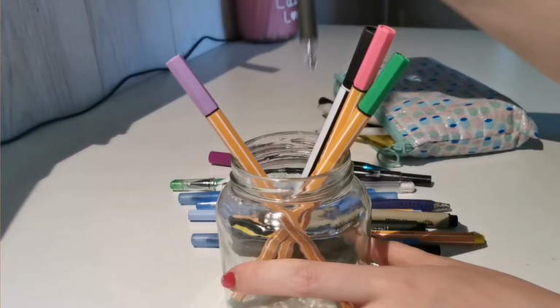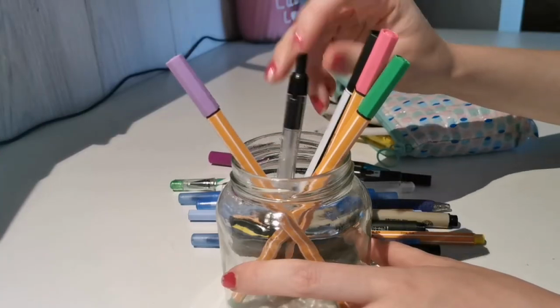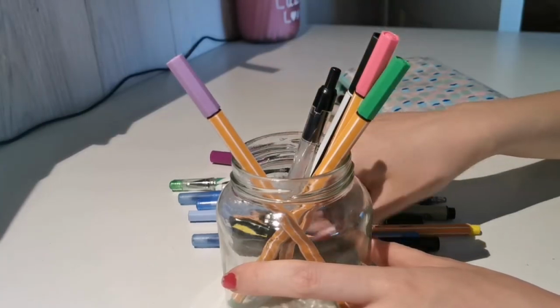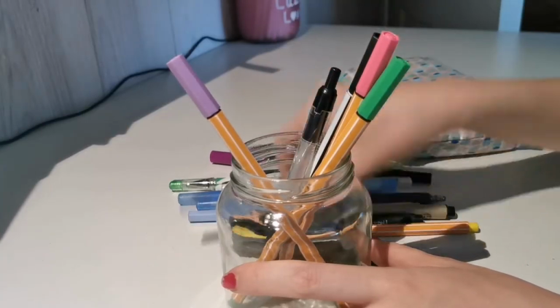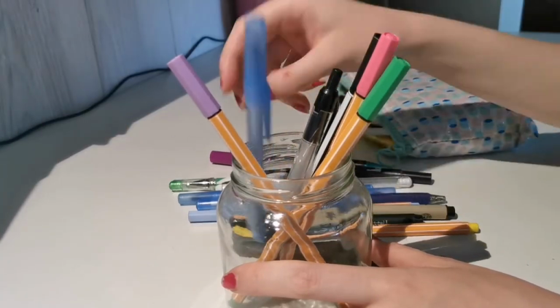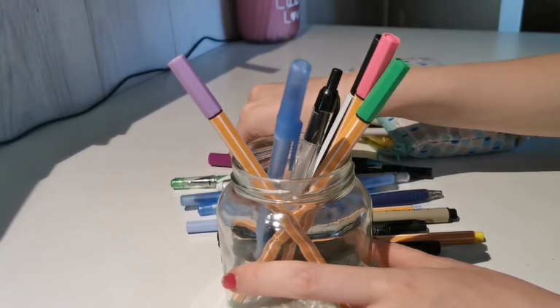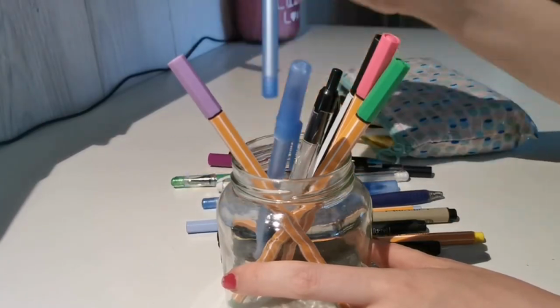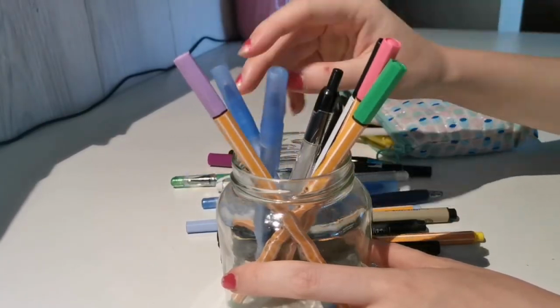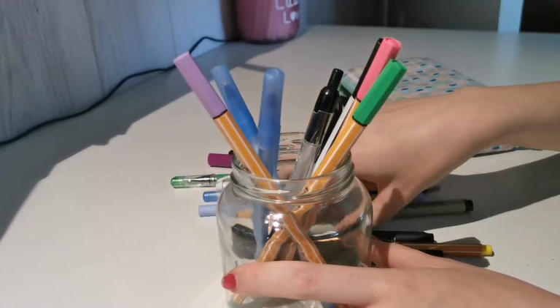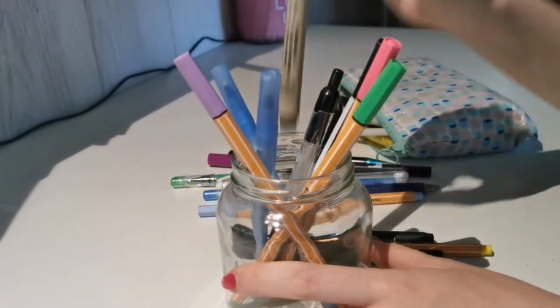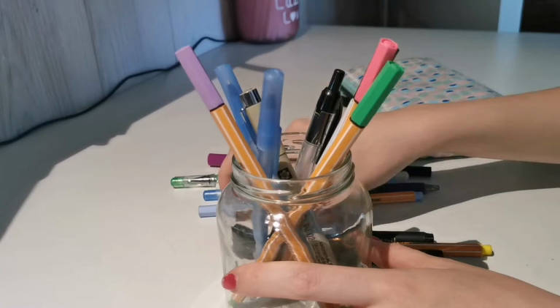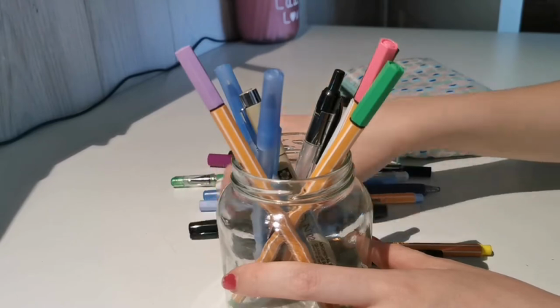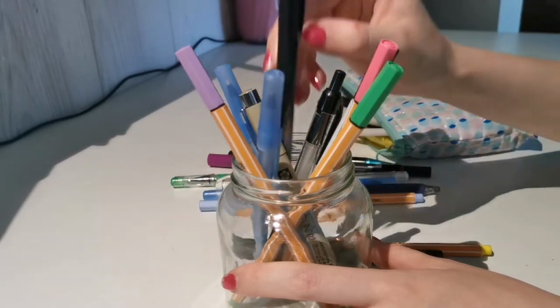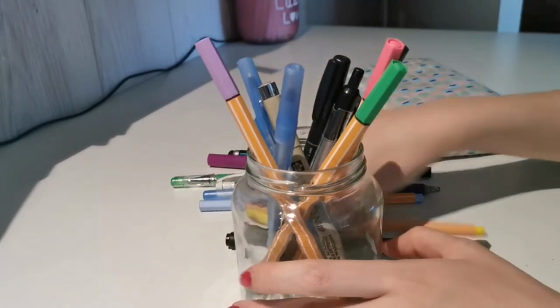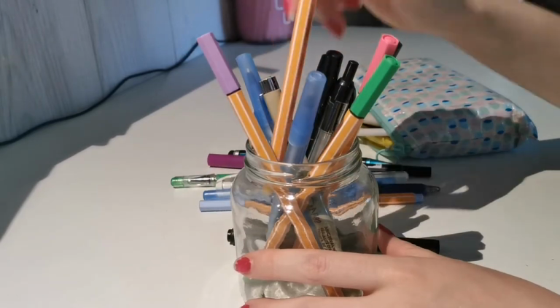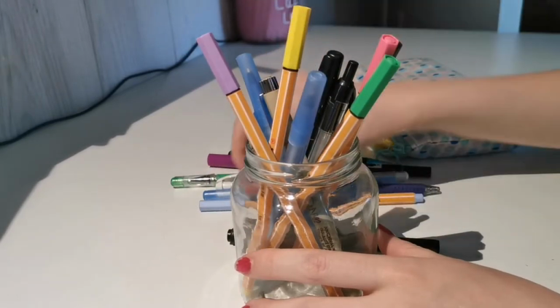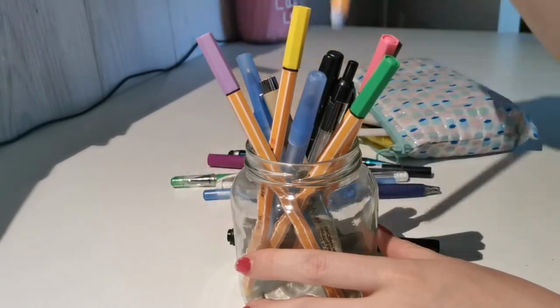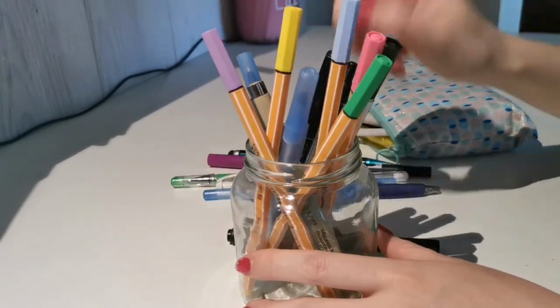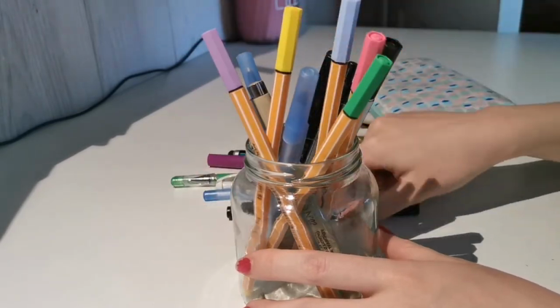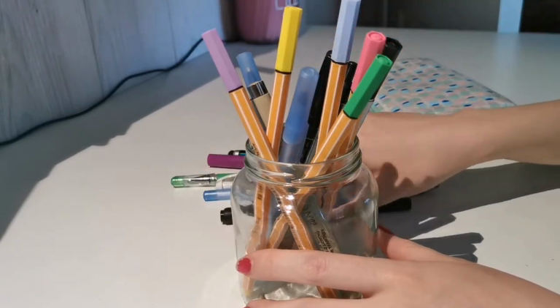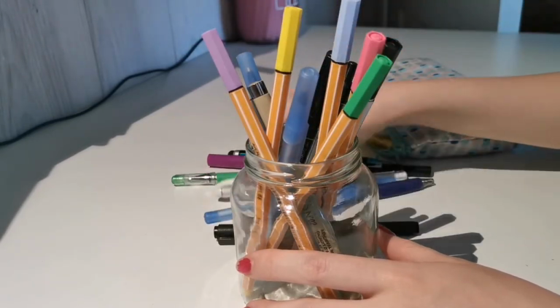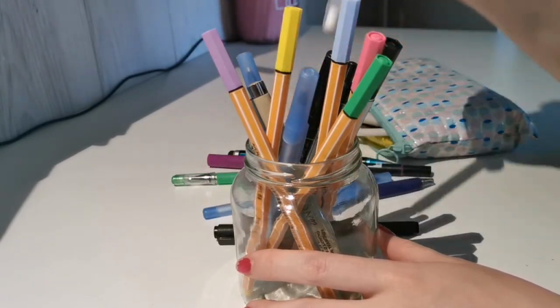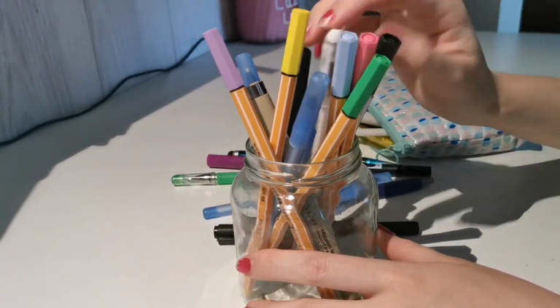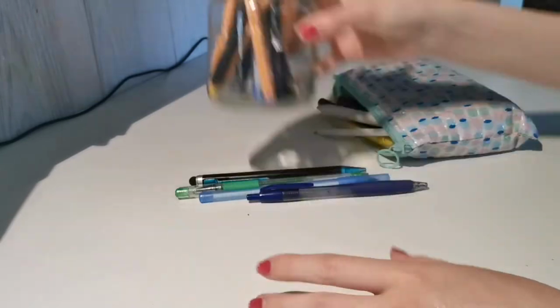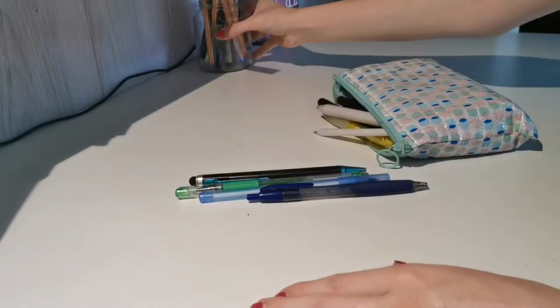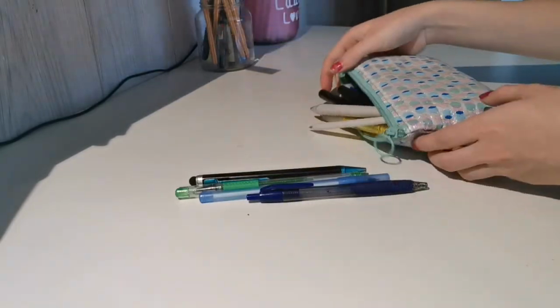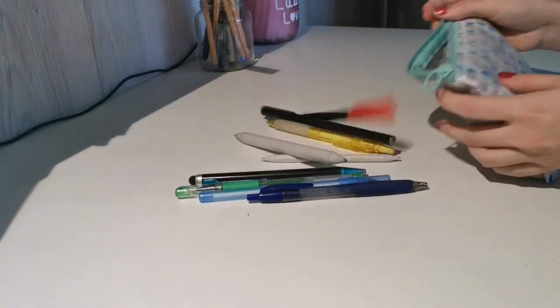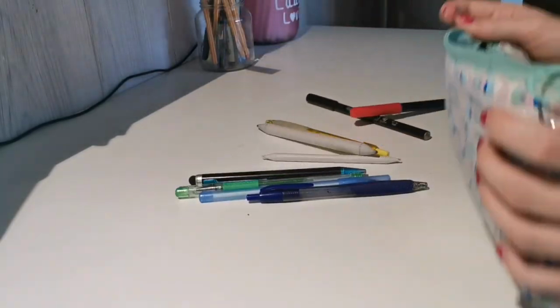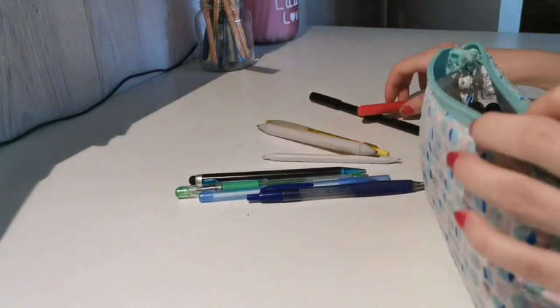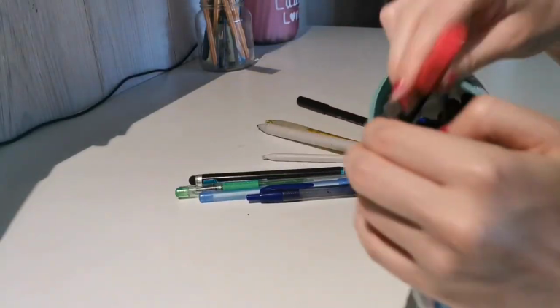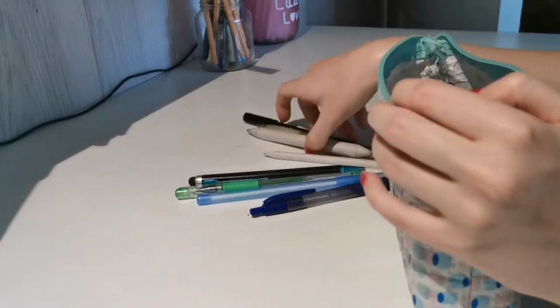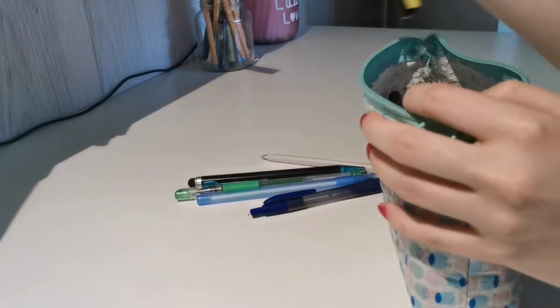Try to go through all of your school supplies a couple of days before school, or even earlier if you want to. Organize all of your stationery and think of what you need to buy for the upcoming year. If you want to know what I bought for this school year, go watch my school shoplog video linked above.